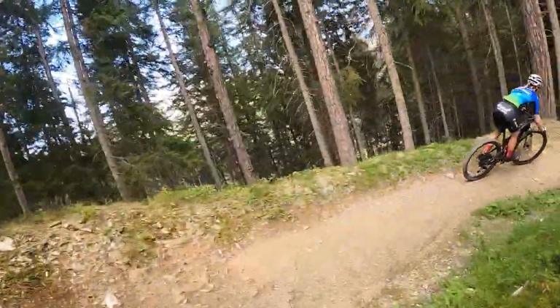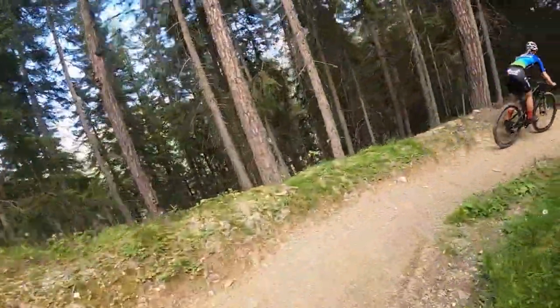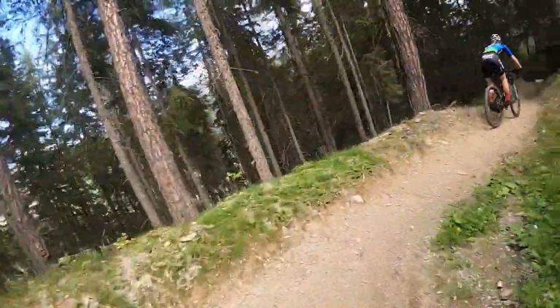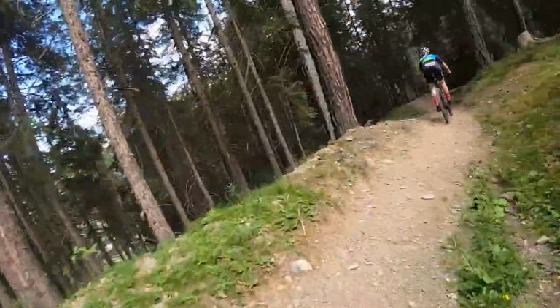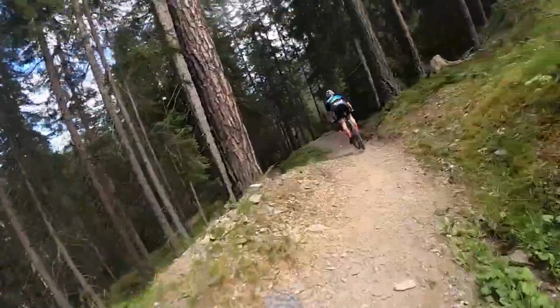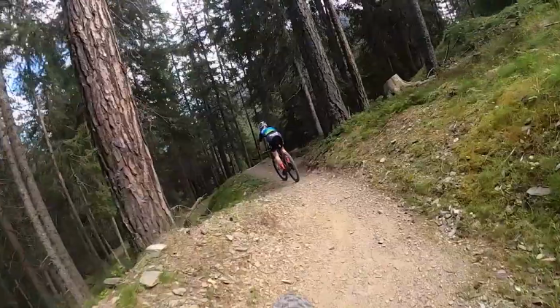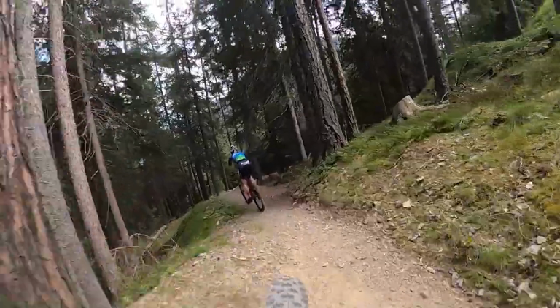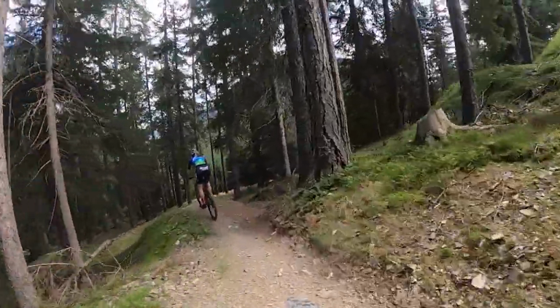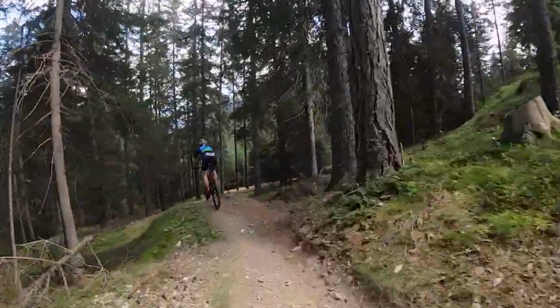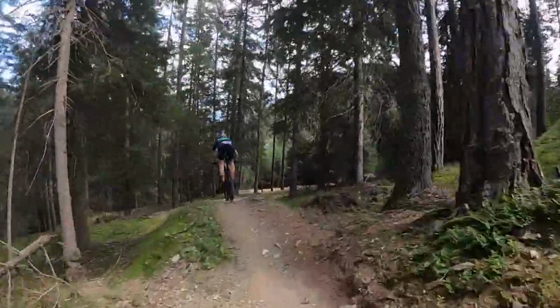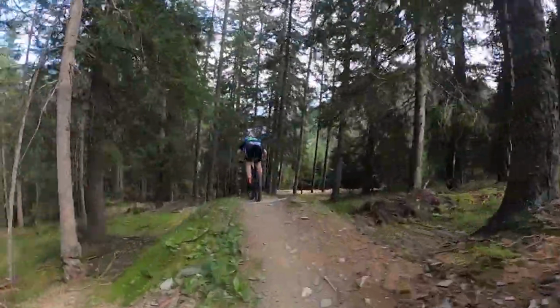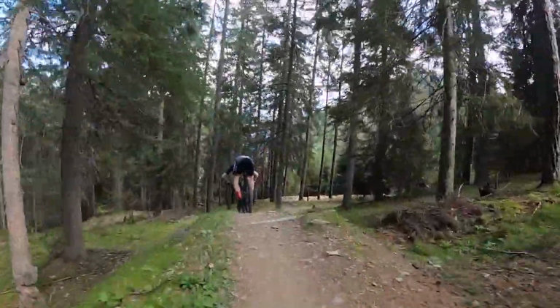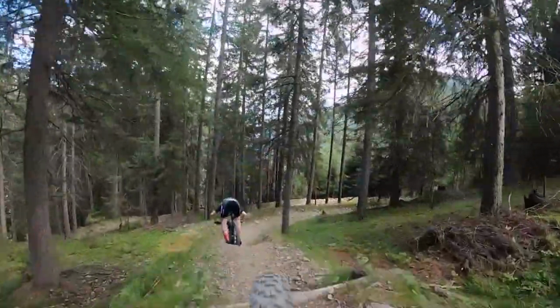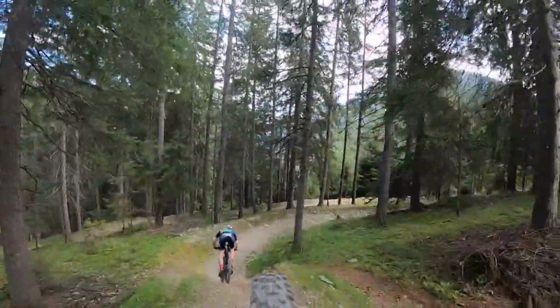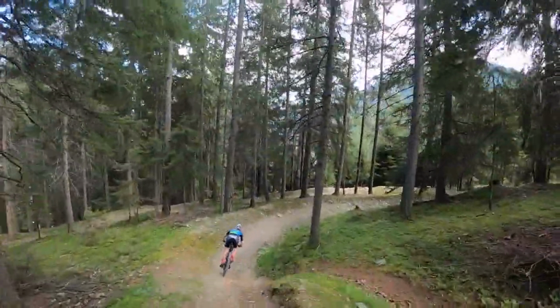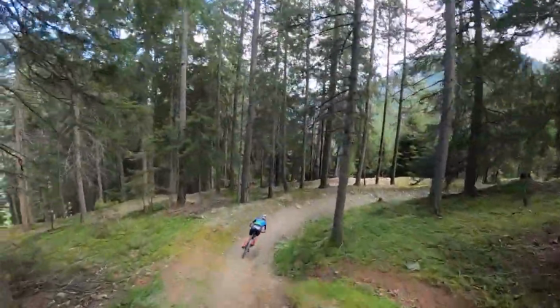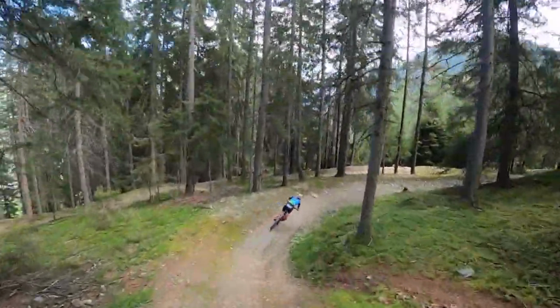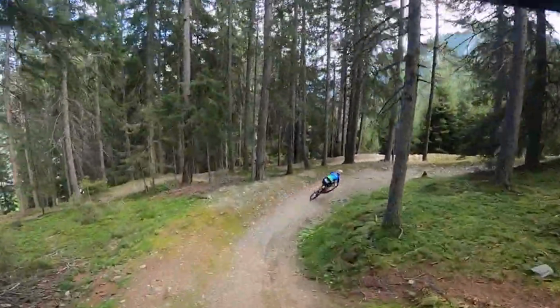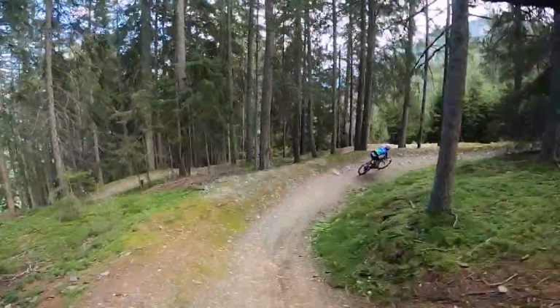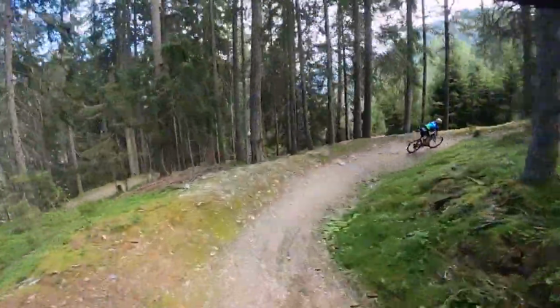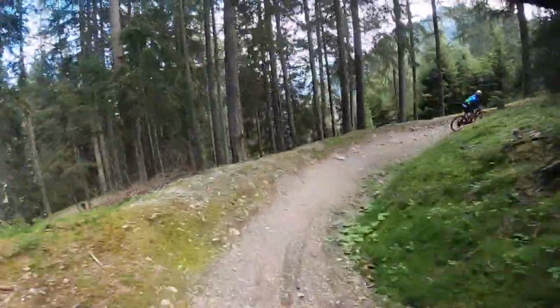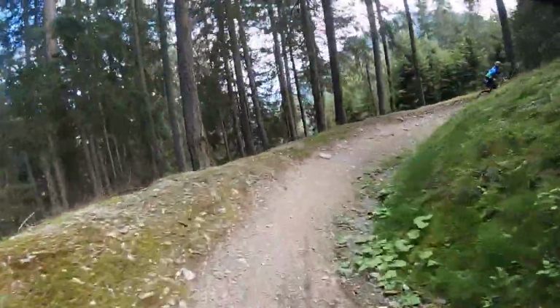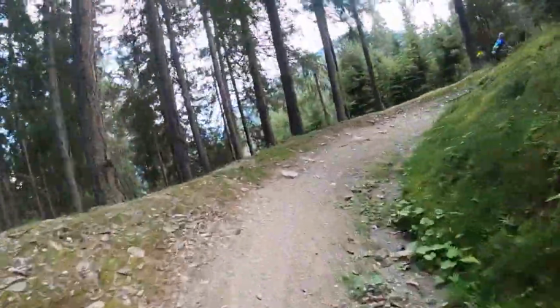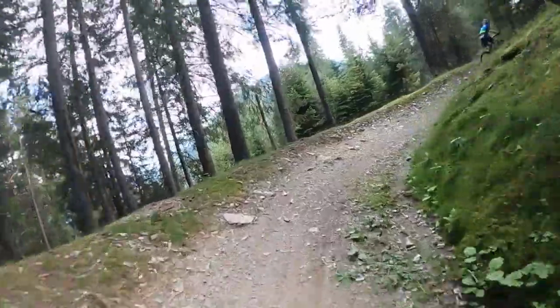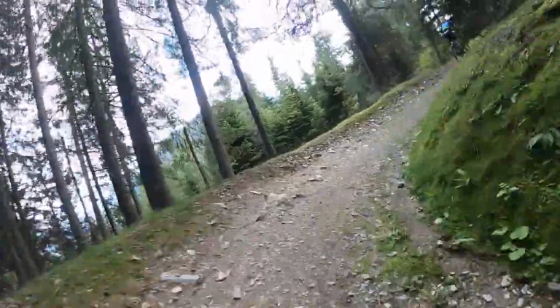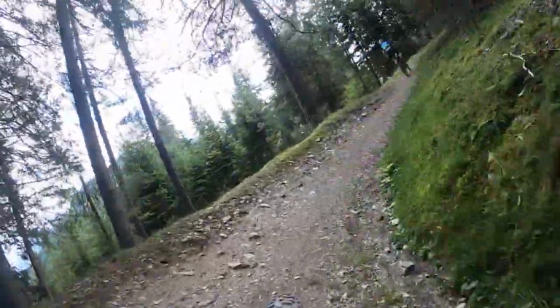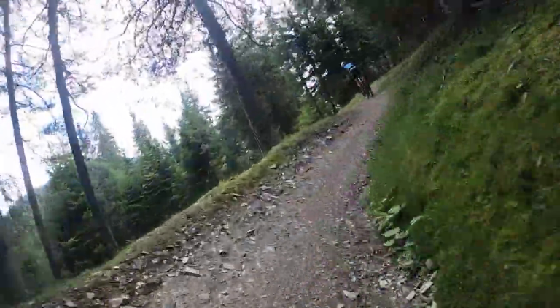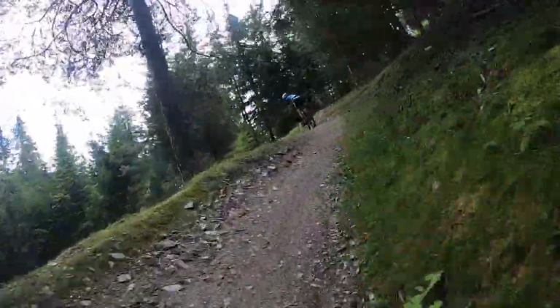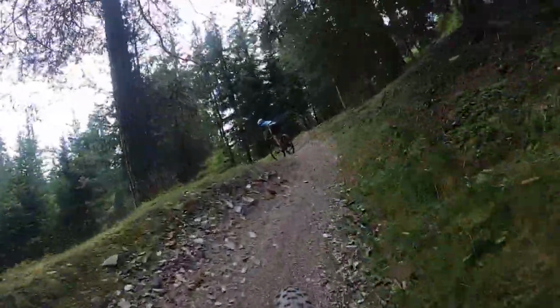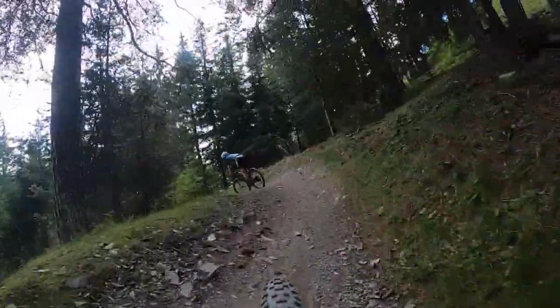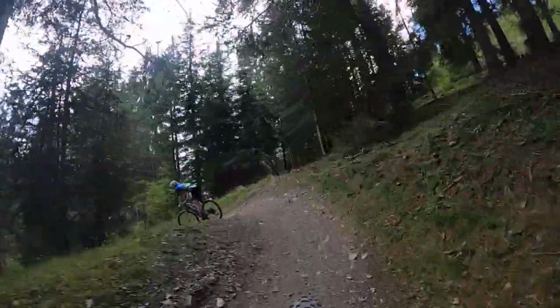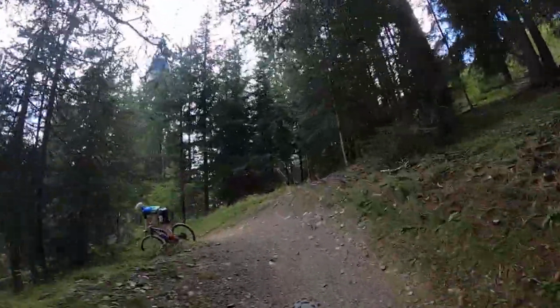The descent is a lot of fun — you can see that the corners are right after each other, but you can gain a lot of speed. It's a really flowy downhill, a lot of fun to ride.